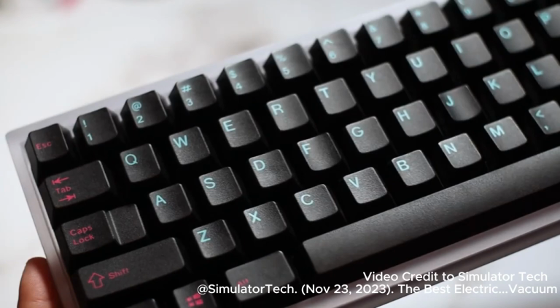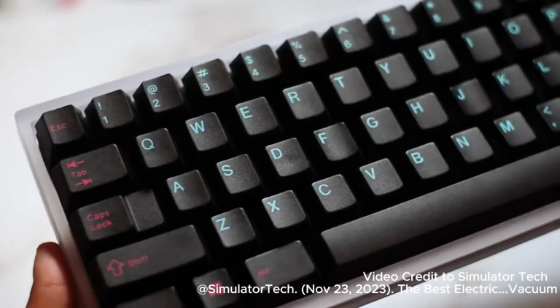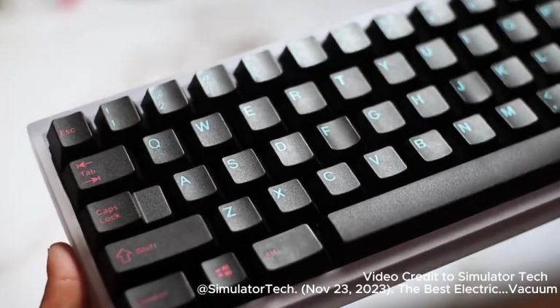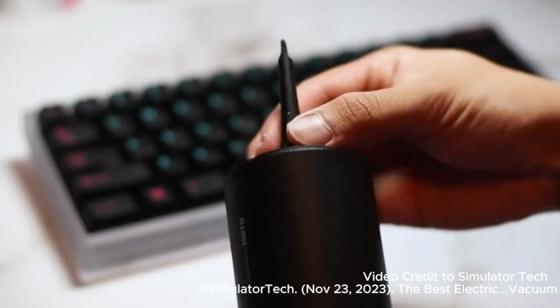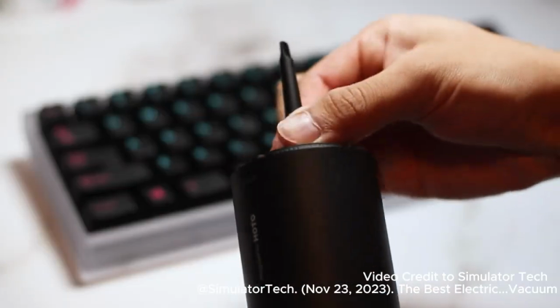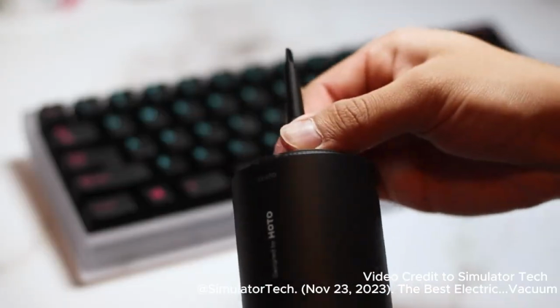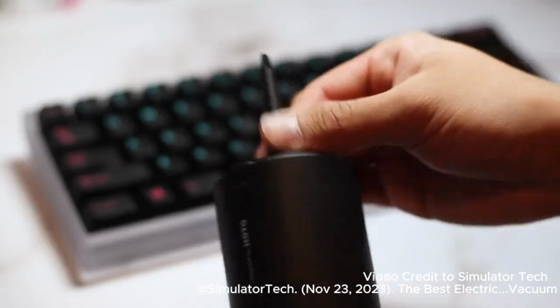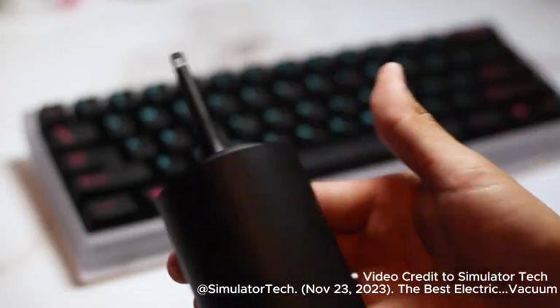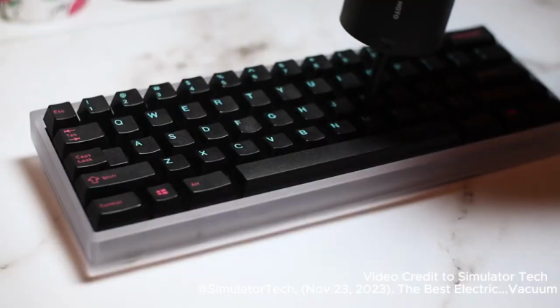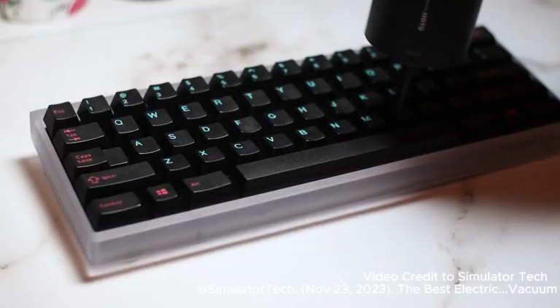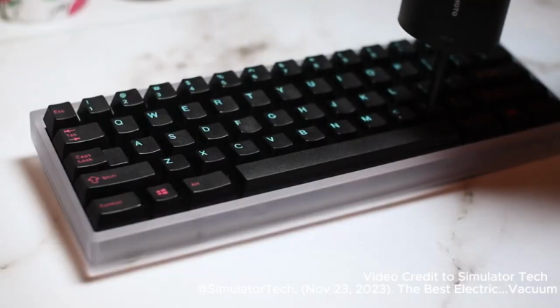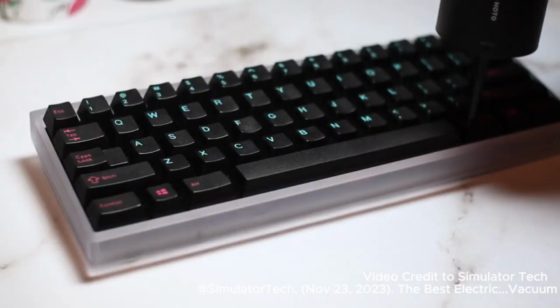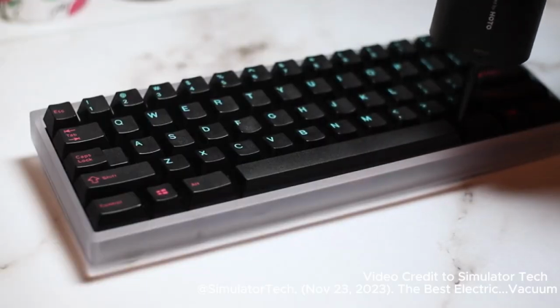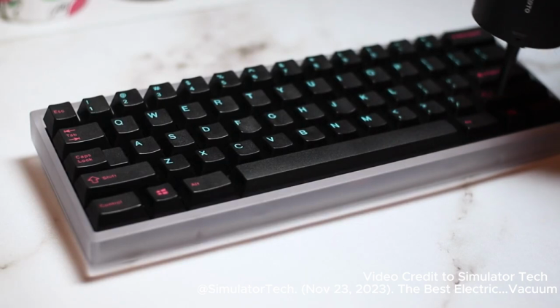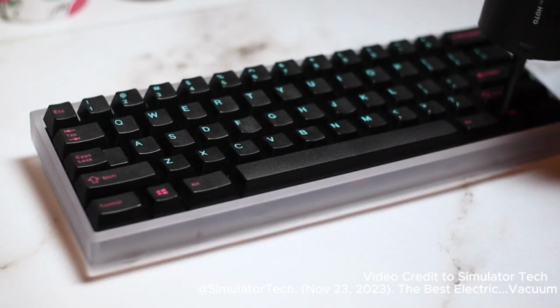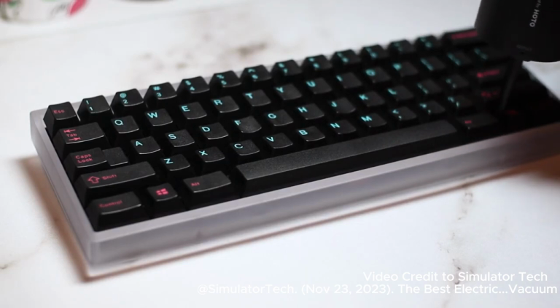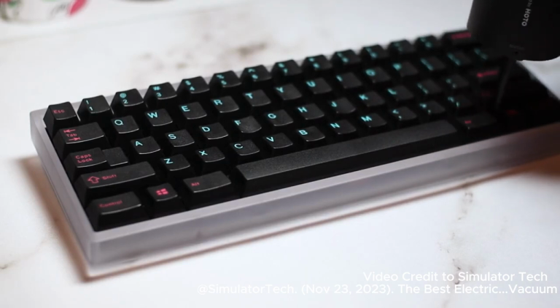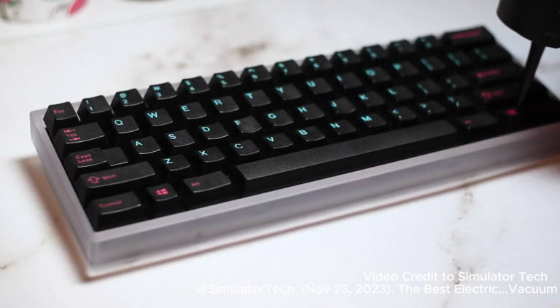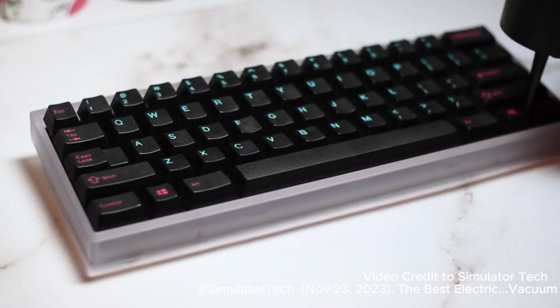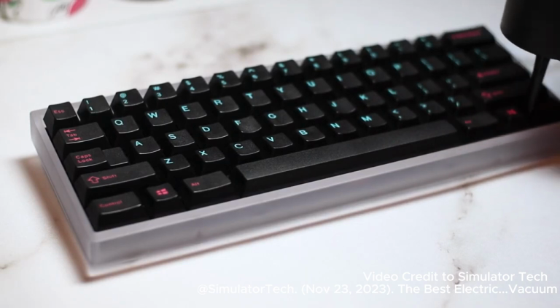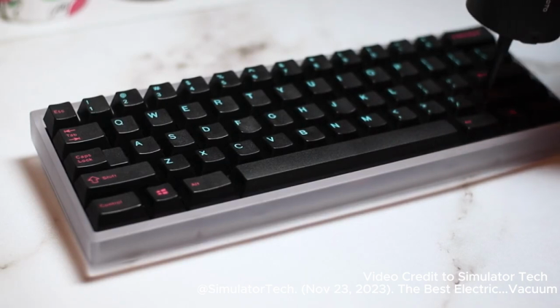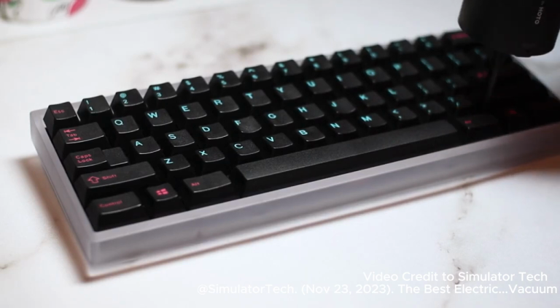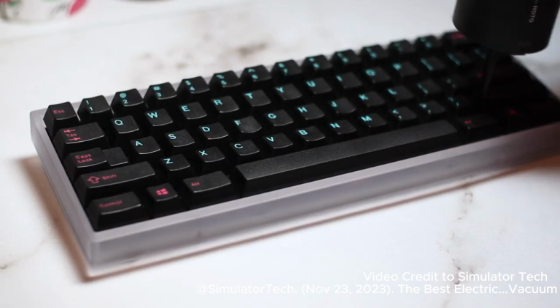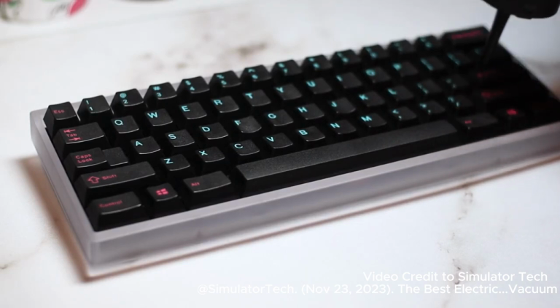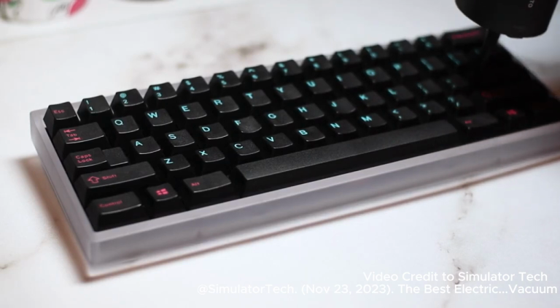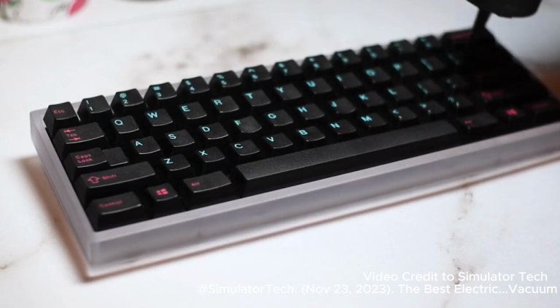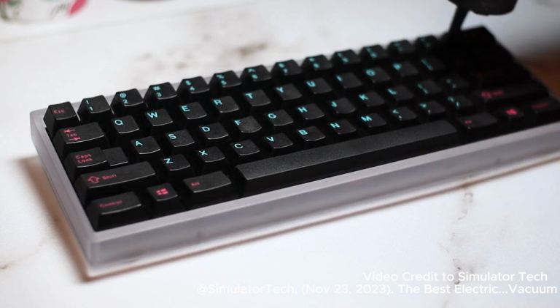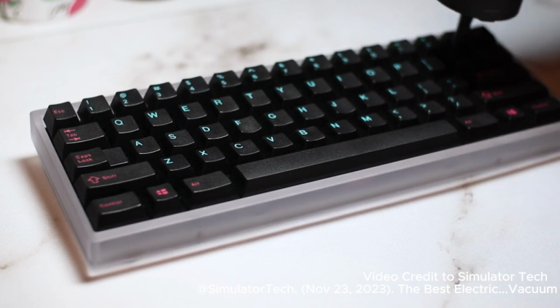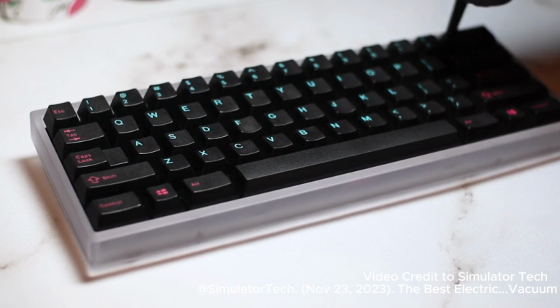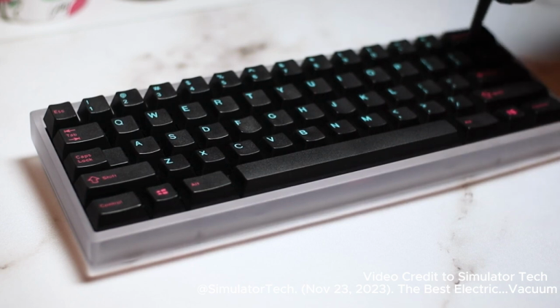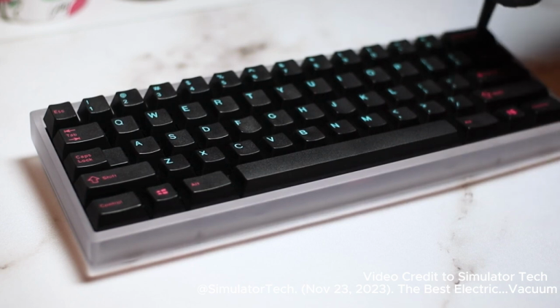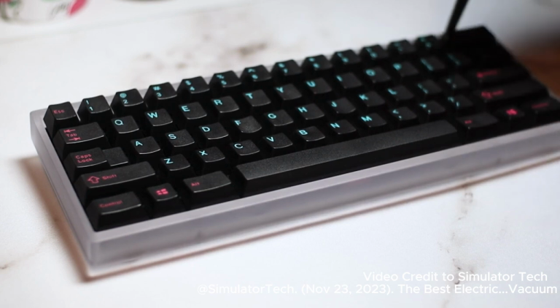On the right side, I tried the blowing function with the thin attachment, since the holes on the sides can hit both keycaps on each side at the same time. This function worked about as well as the vacuum, but it did send a lot of dust flying in the air, so that's definitely a drawback.